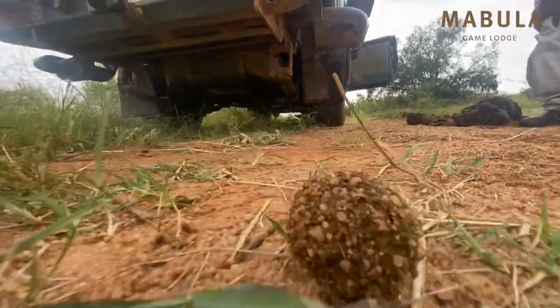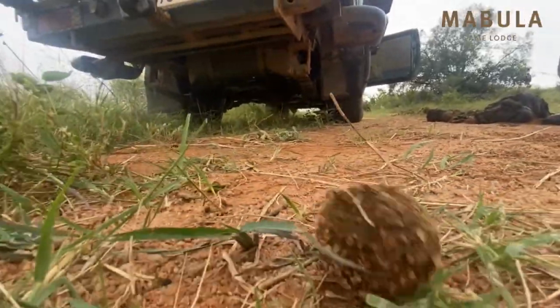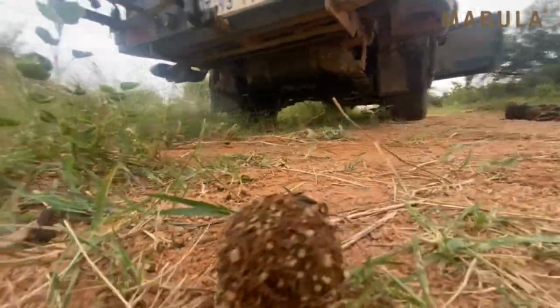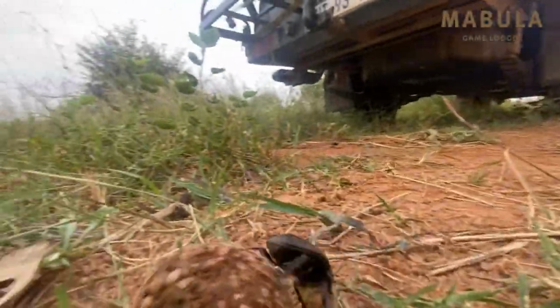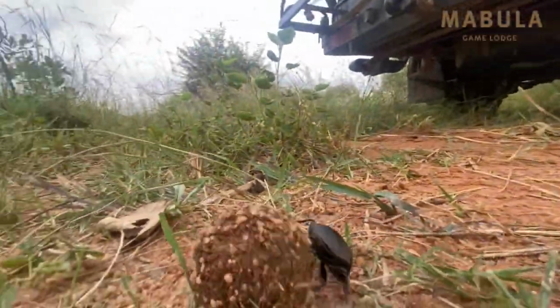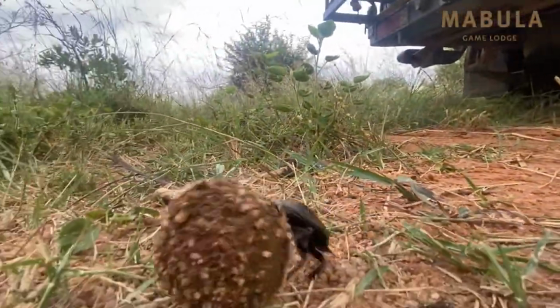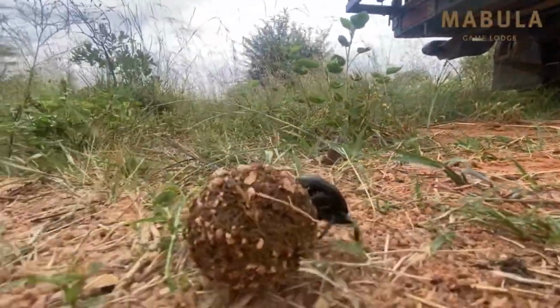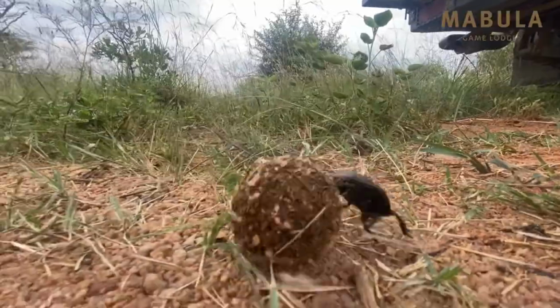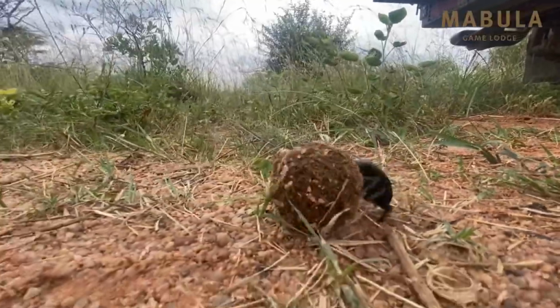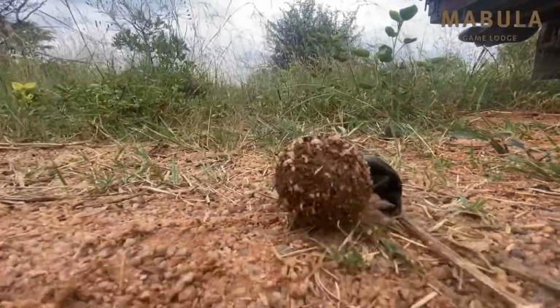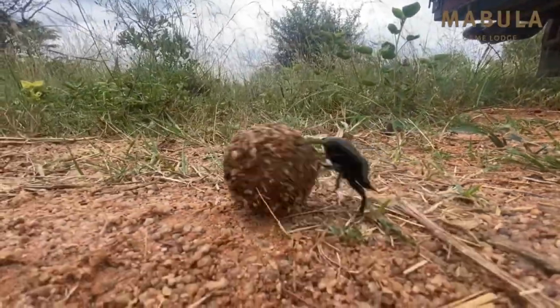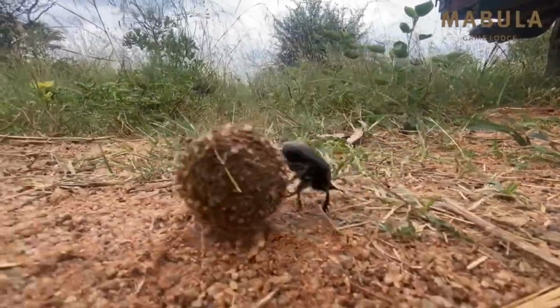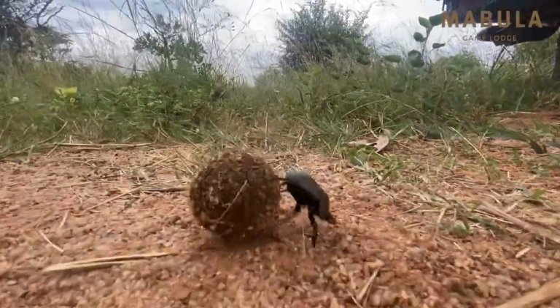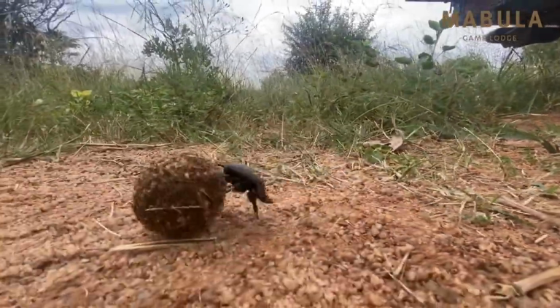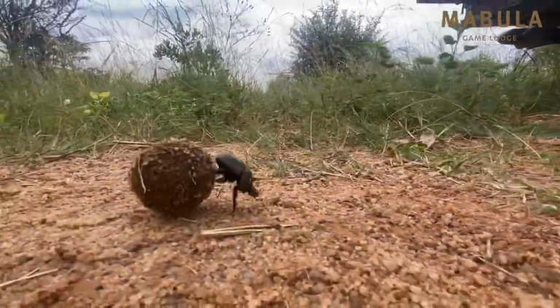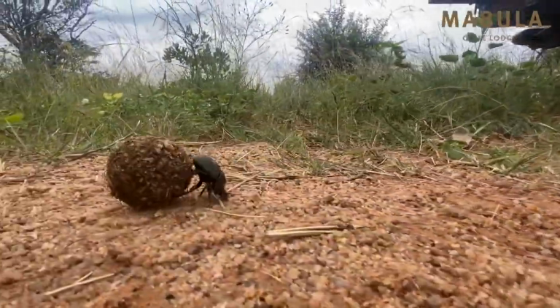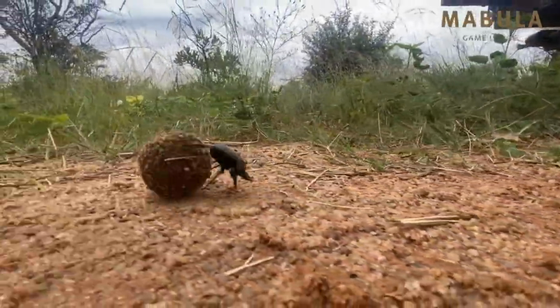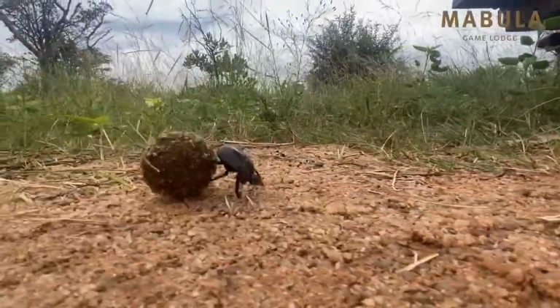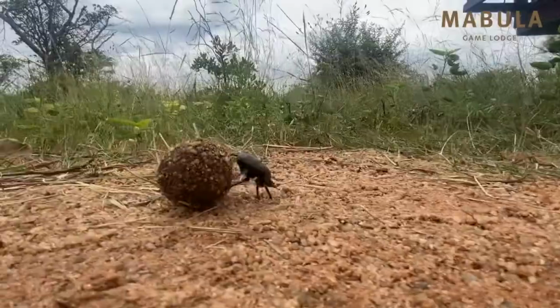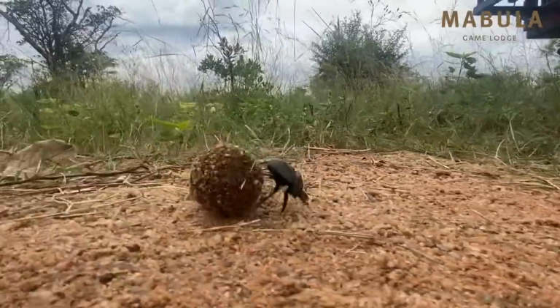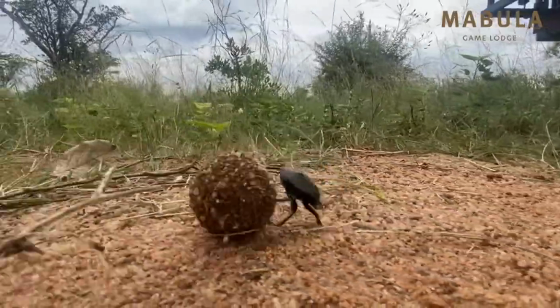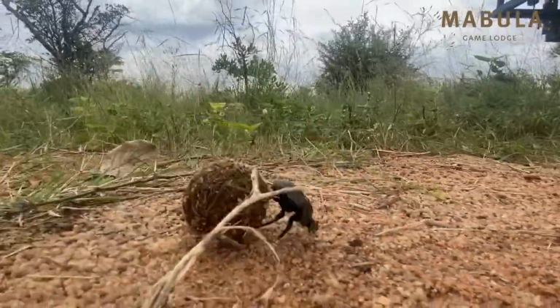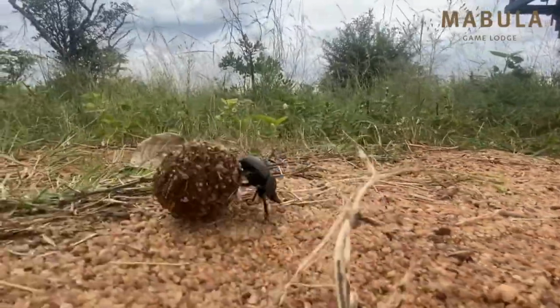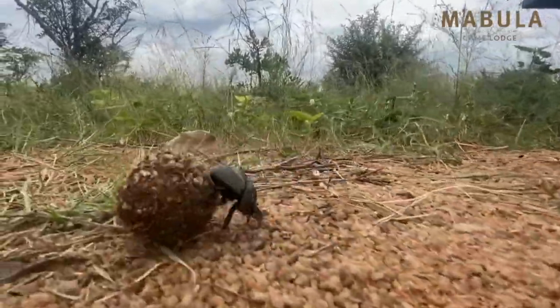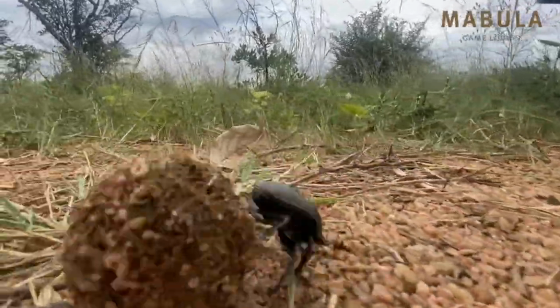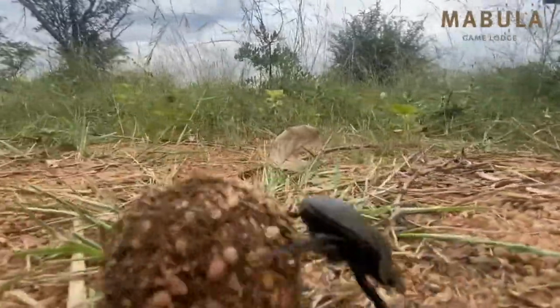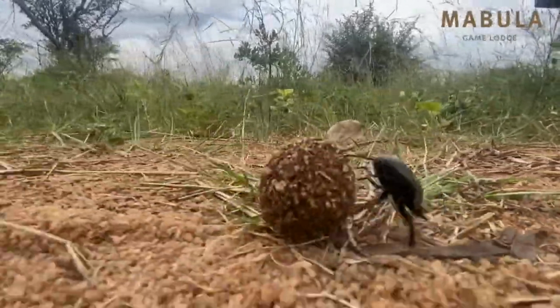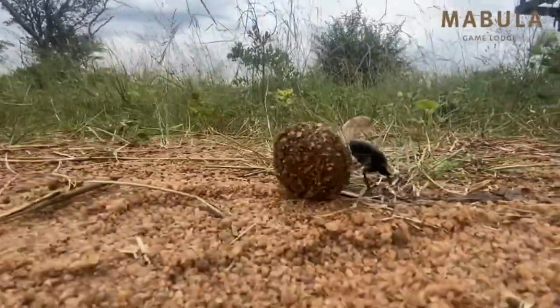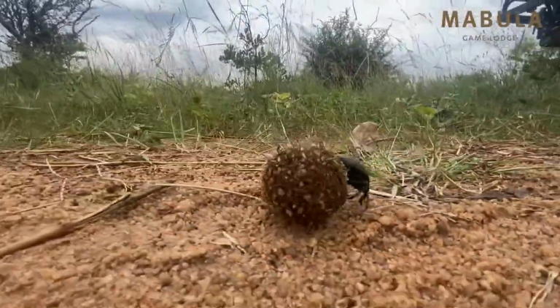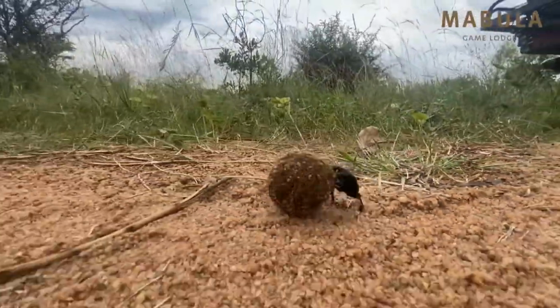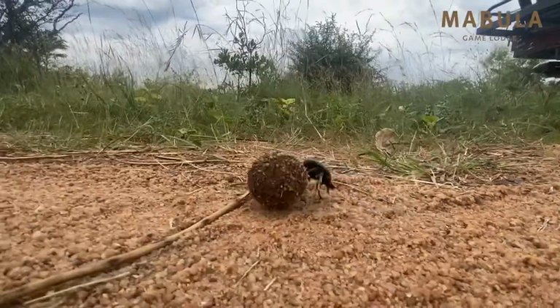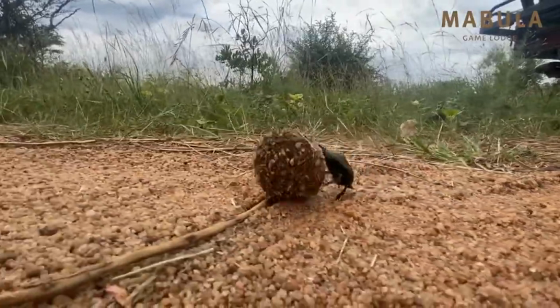As I said, they can navigate very well. They can track their way back to where they buried their first ball, and stack both balls on top of one another at a depth of about a meter deep underground.